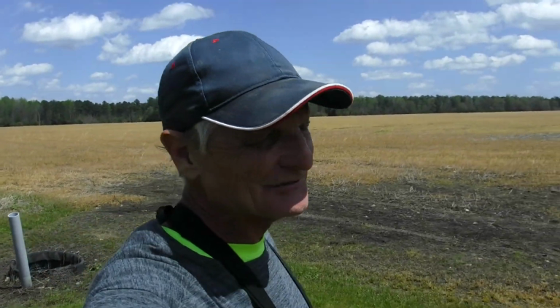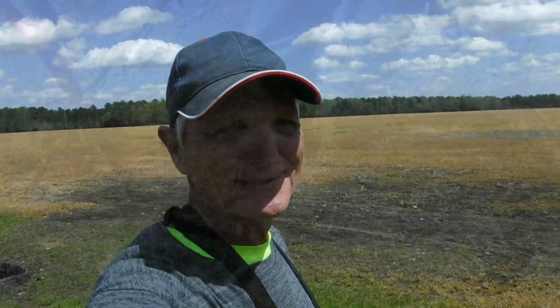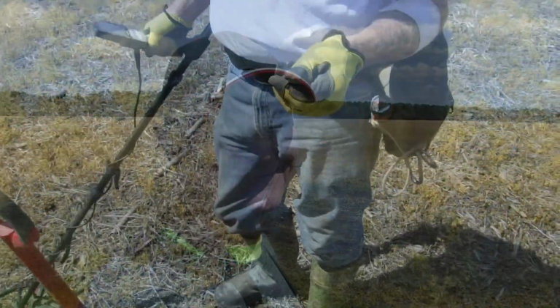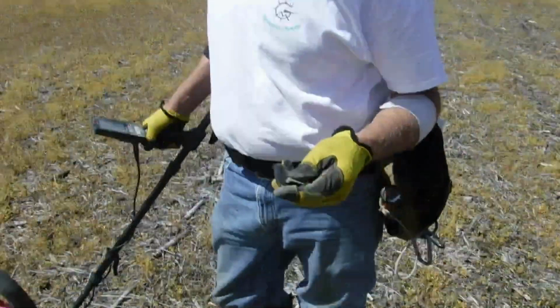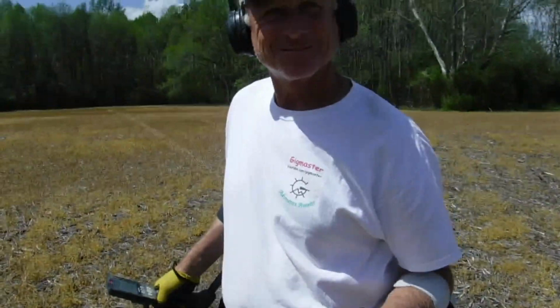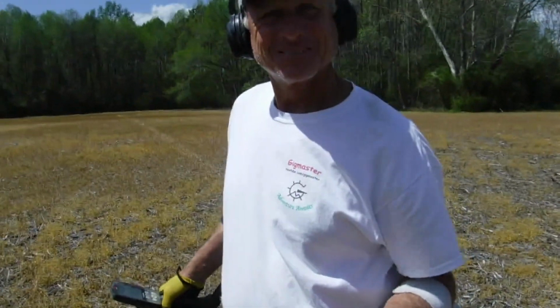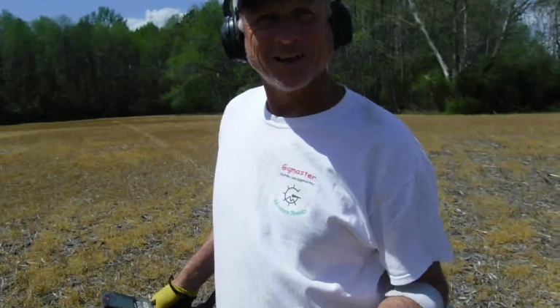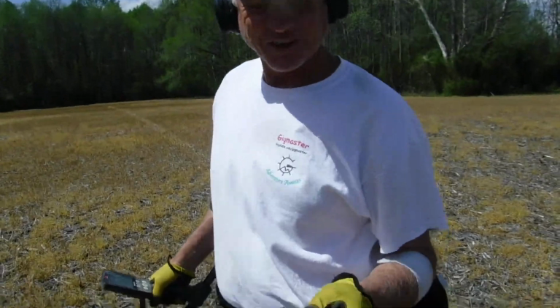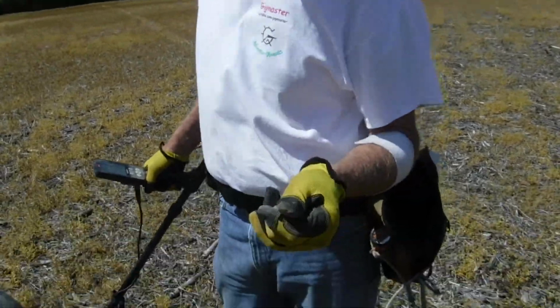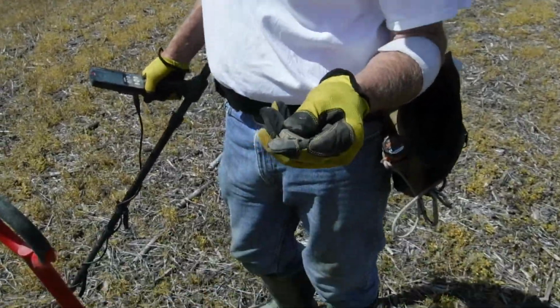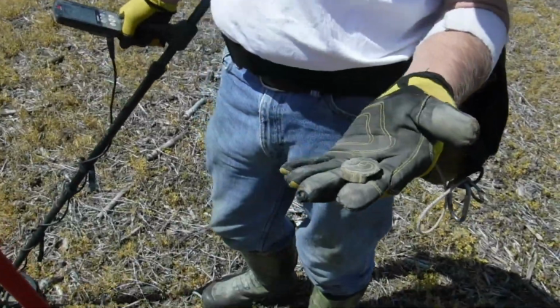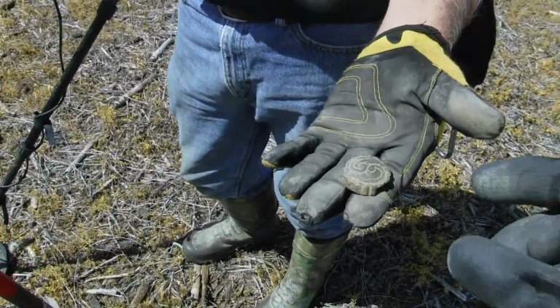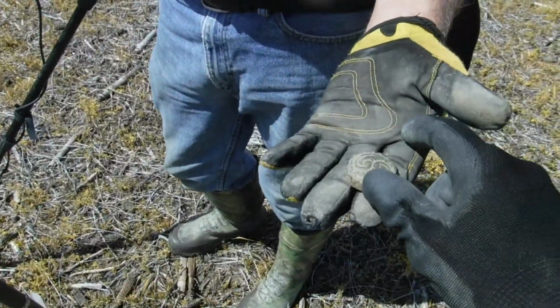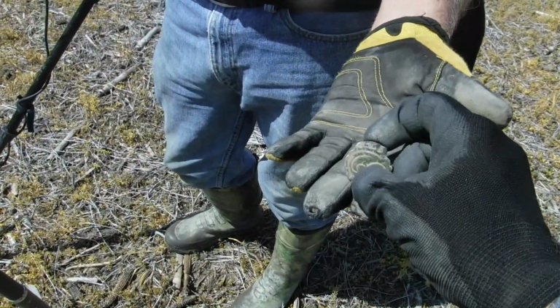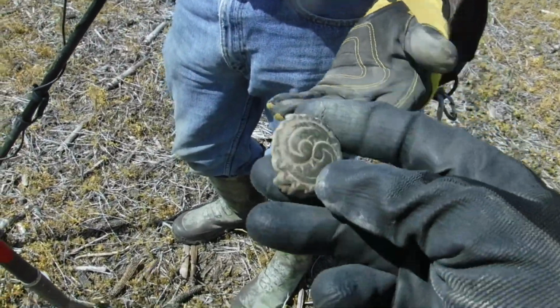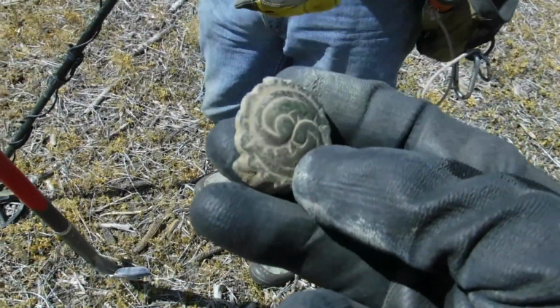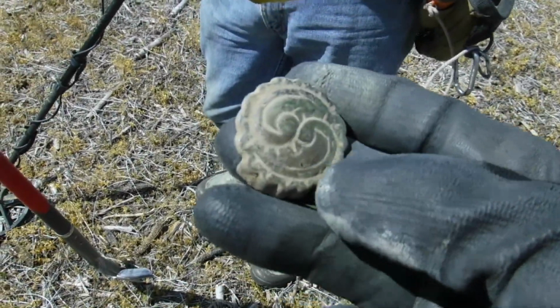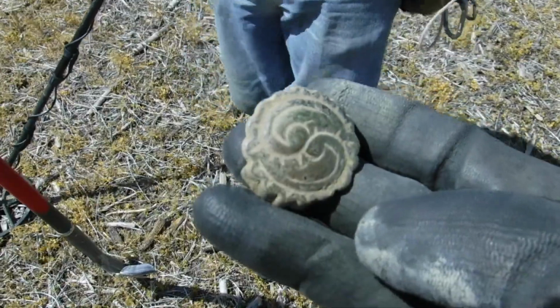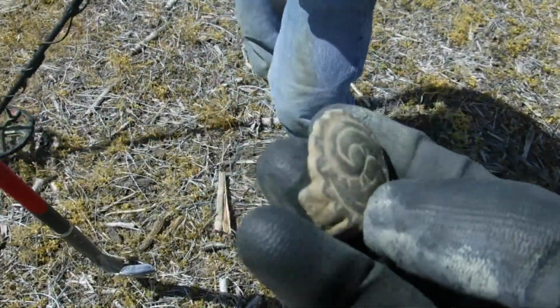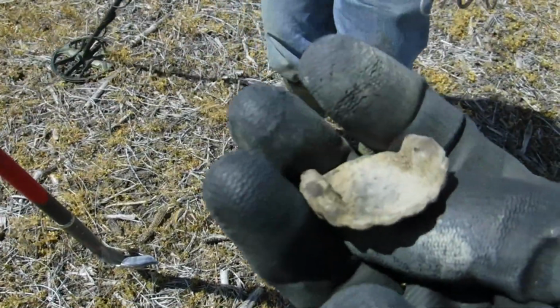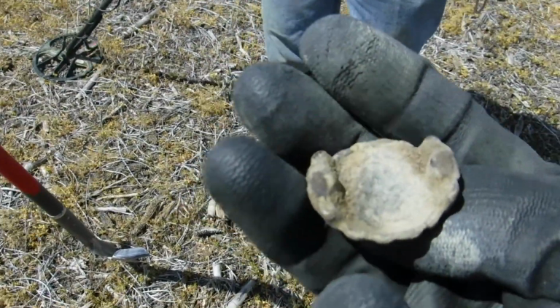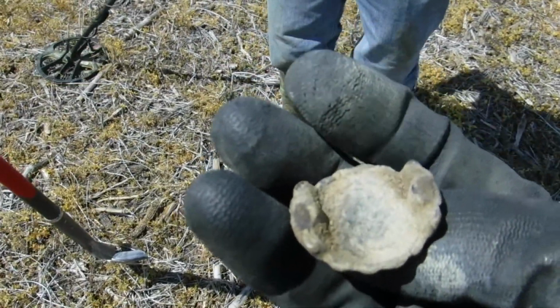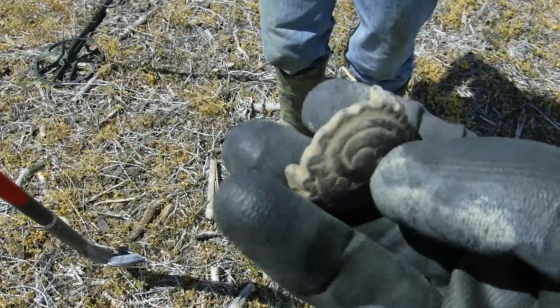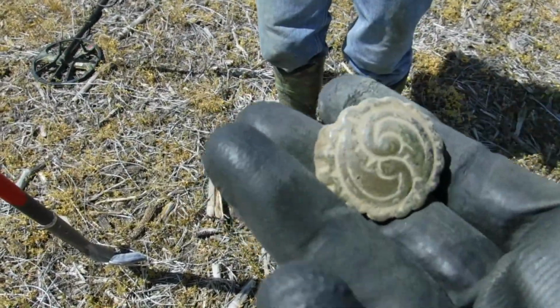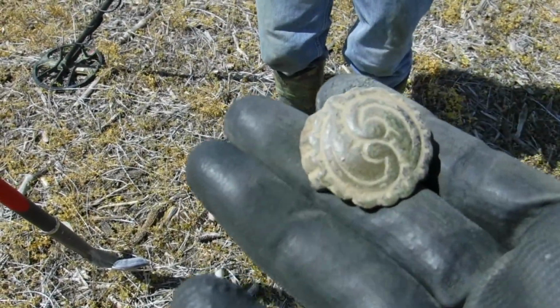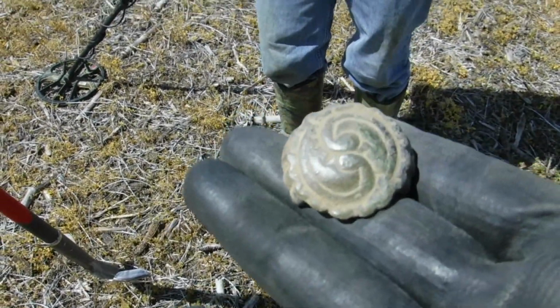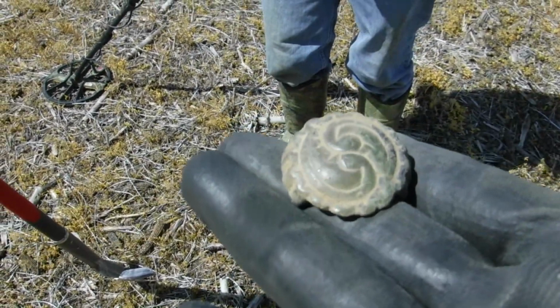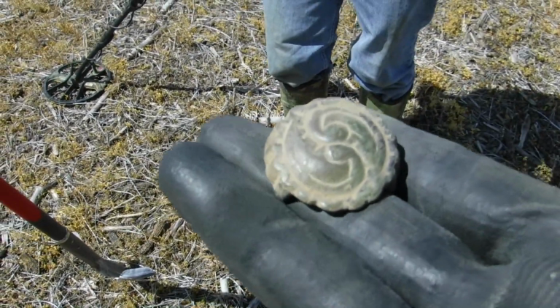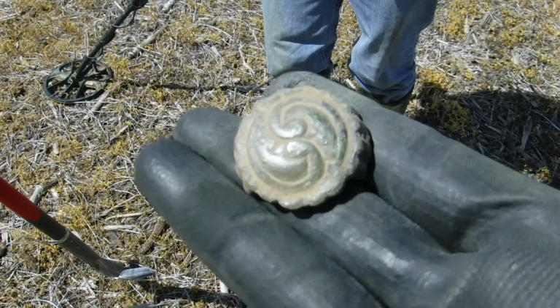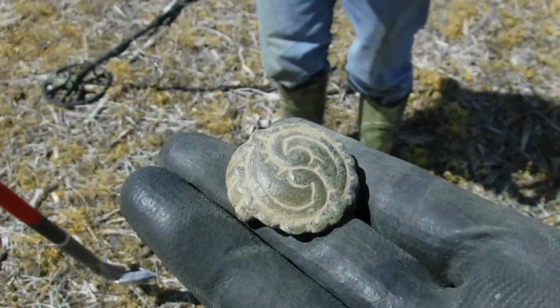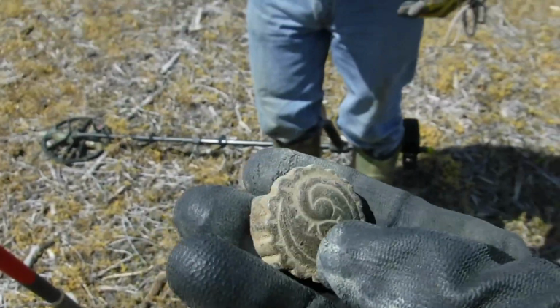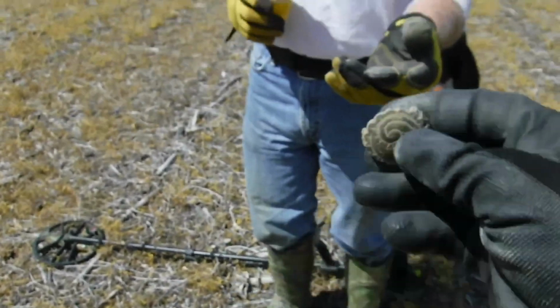All right, buddy's already on the board on his second hole. I think that's some kind of horse tack right there — looks like it would go in some kind of bridle or something. Pretty cool looking though. Good job buddy.